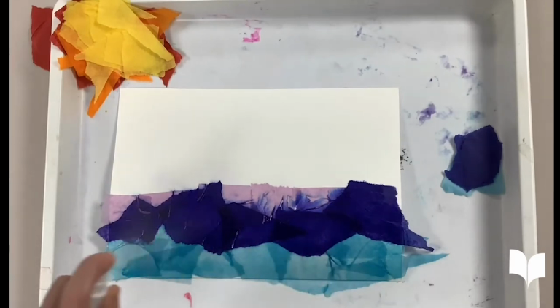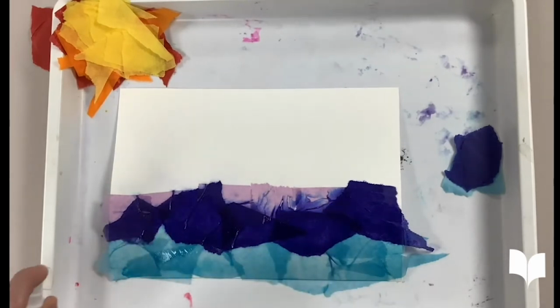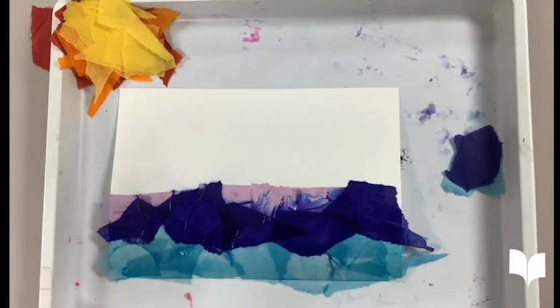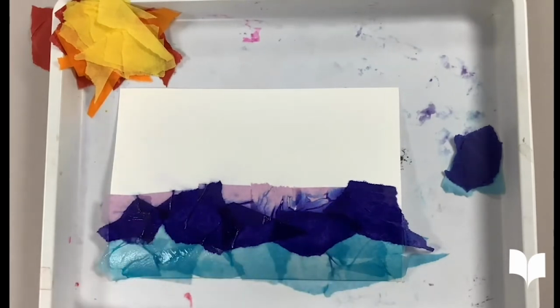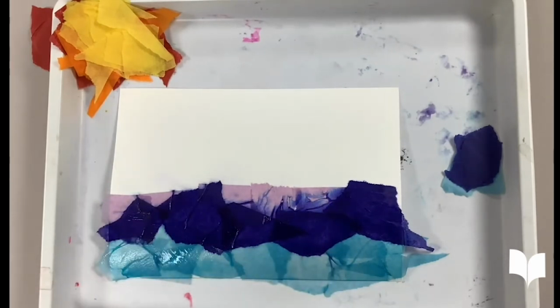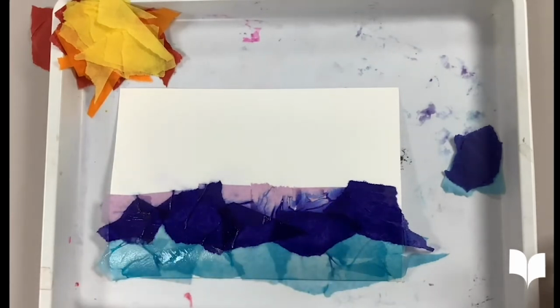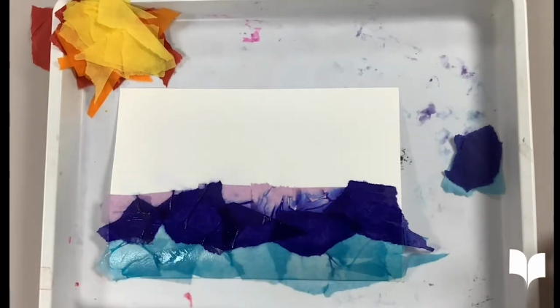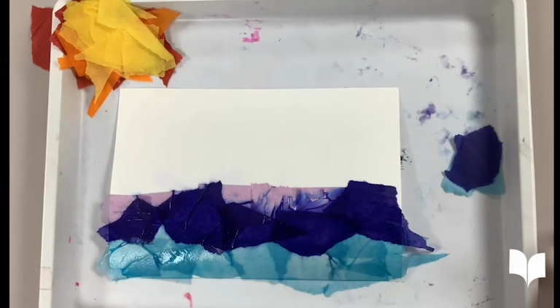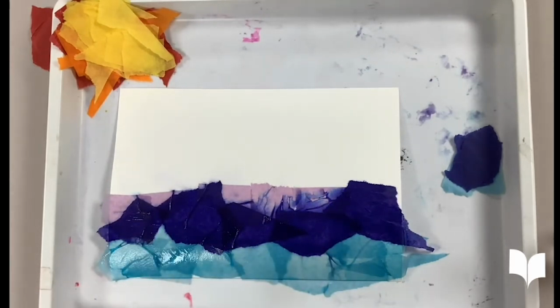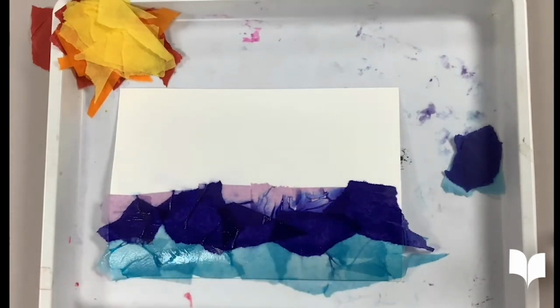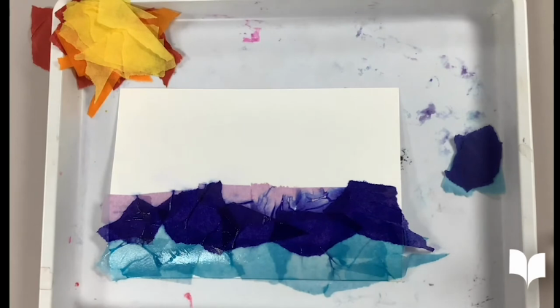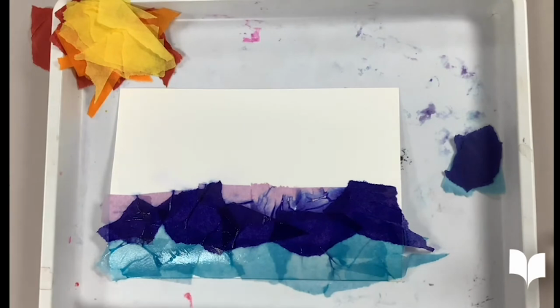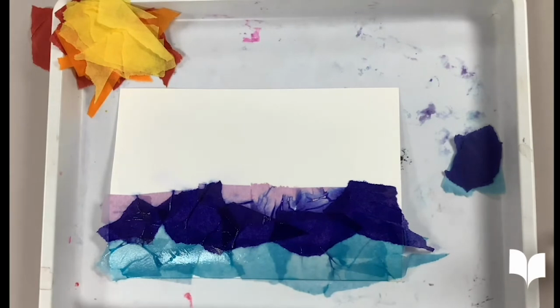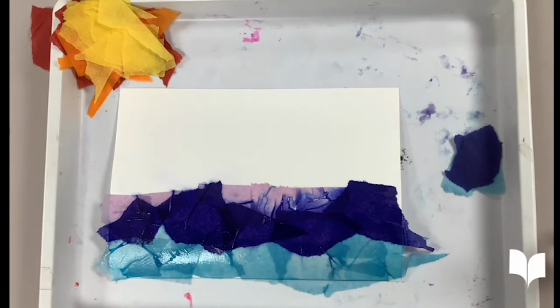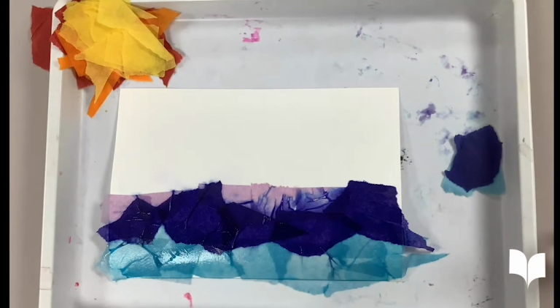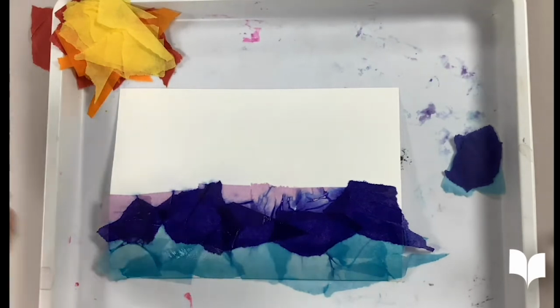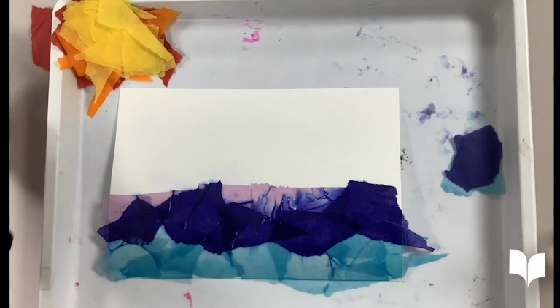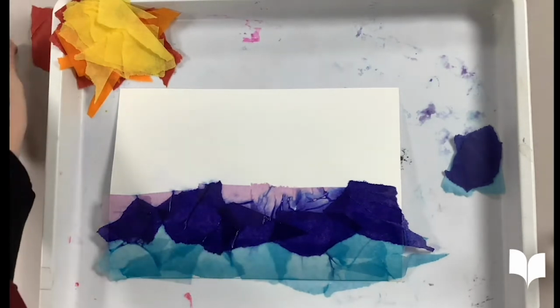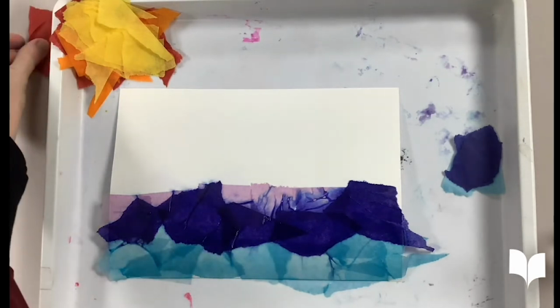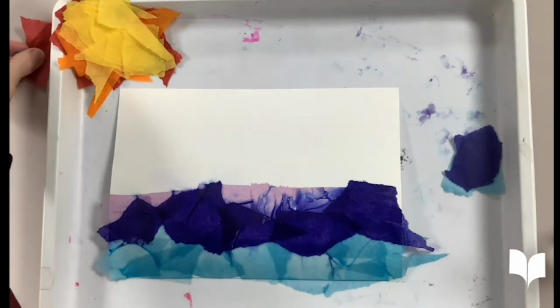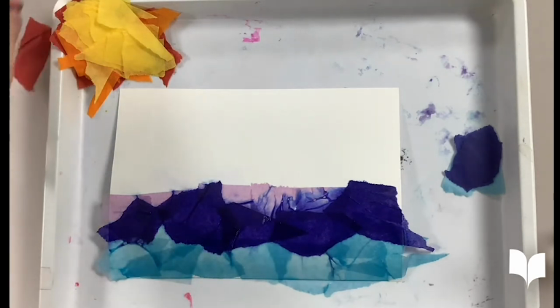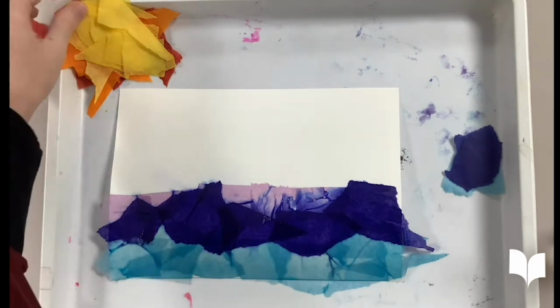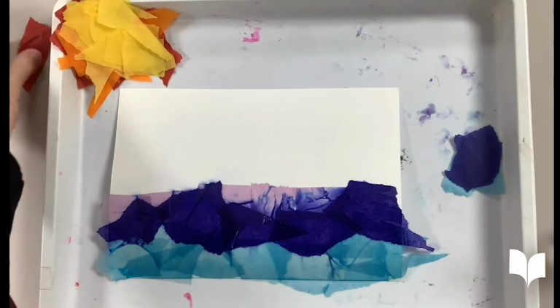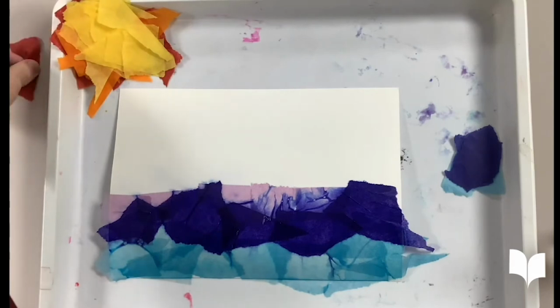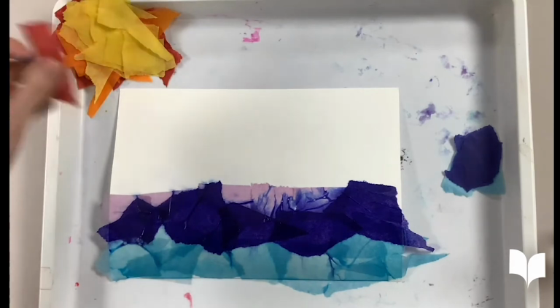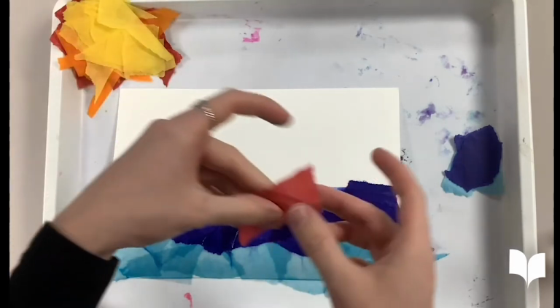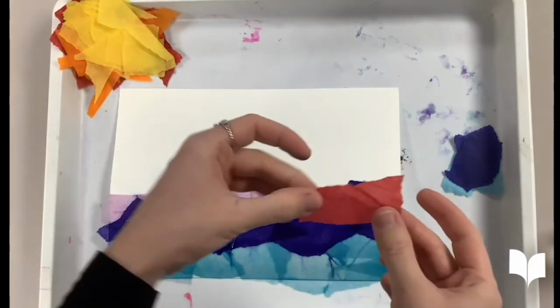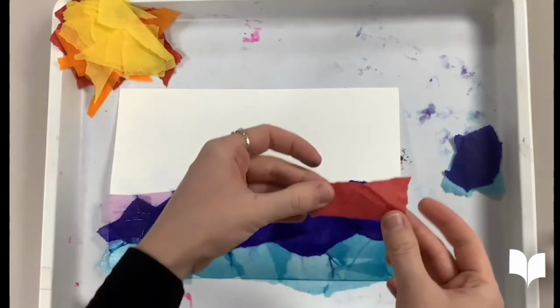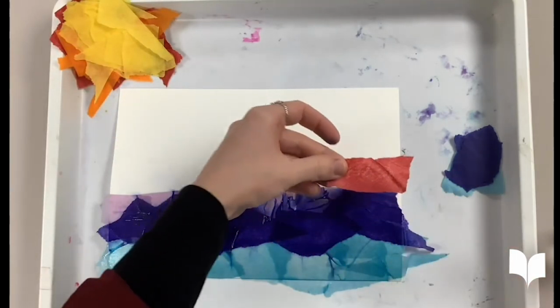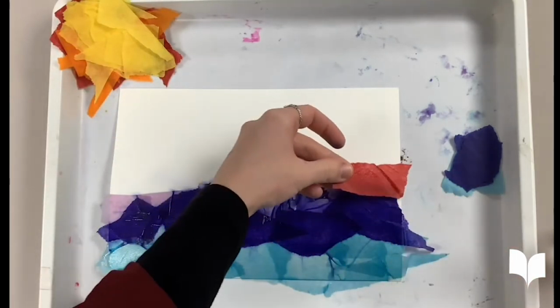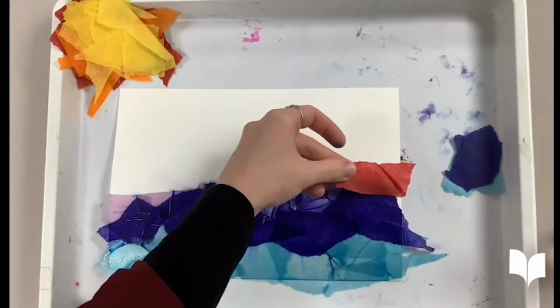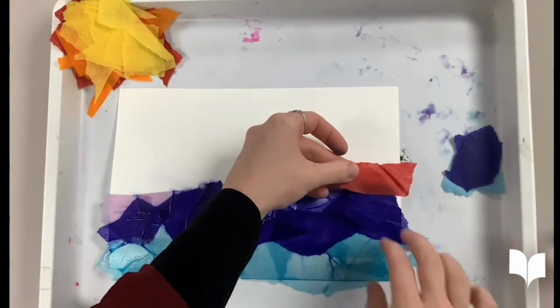Now that I have my cool colors down, I can lay down my warm colors — so my red, orange, and yellow colors — and we're just going to repeat the same process that we did with our cool colors.